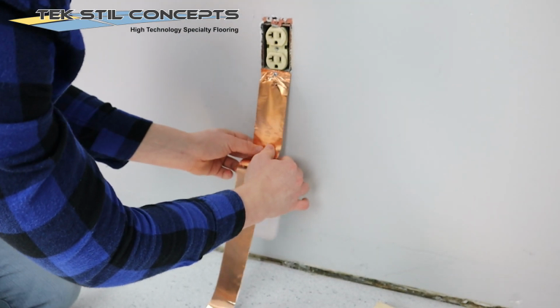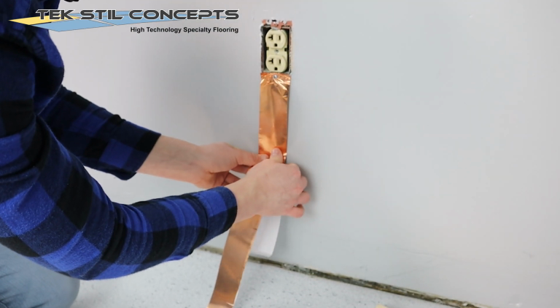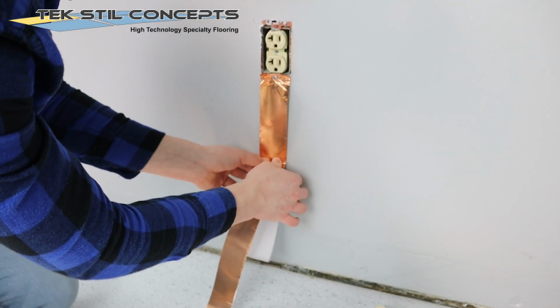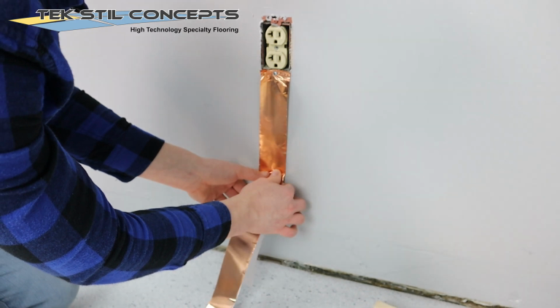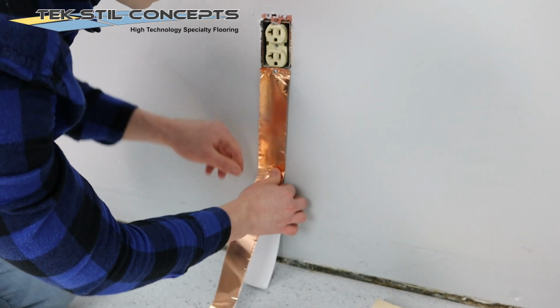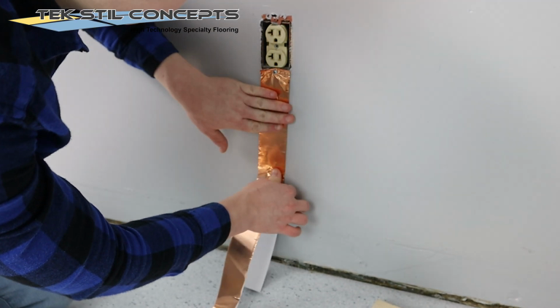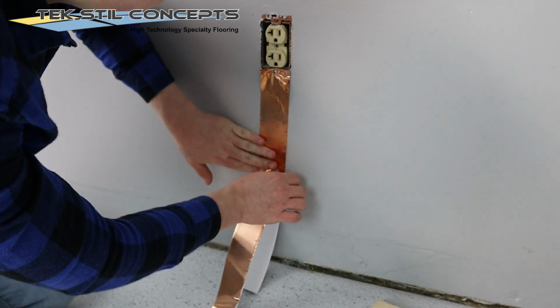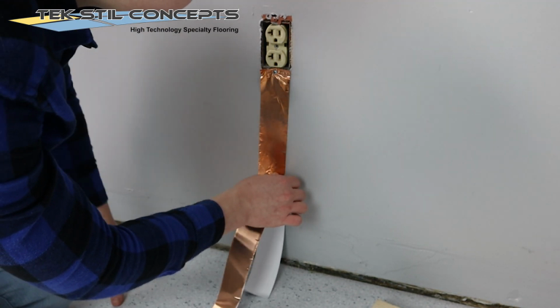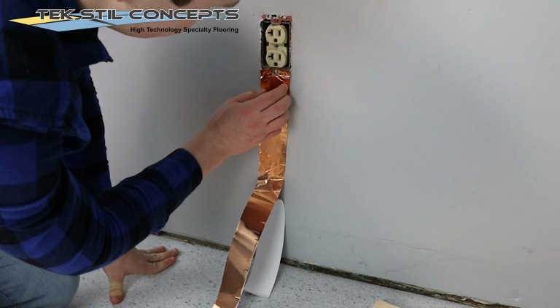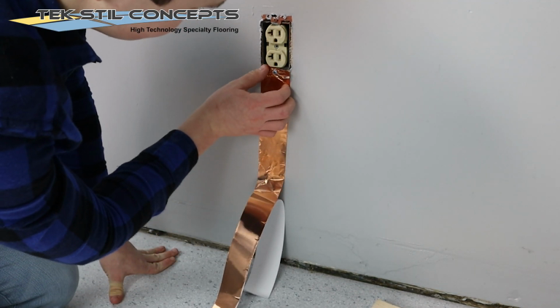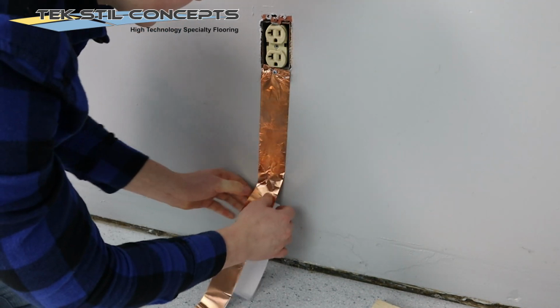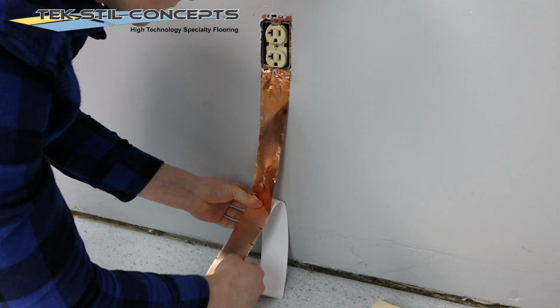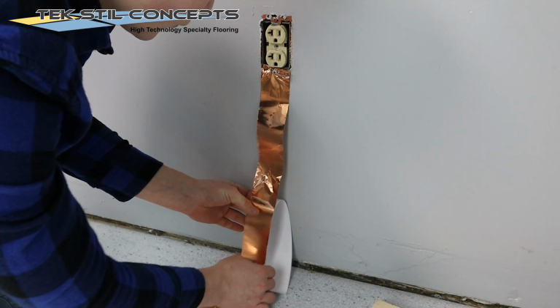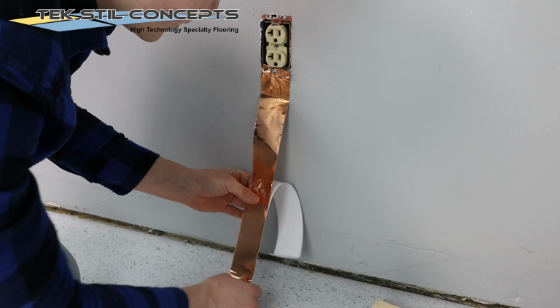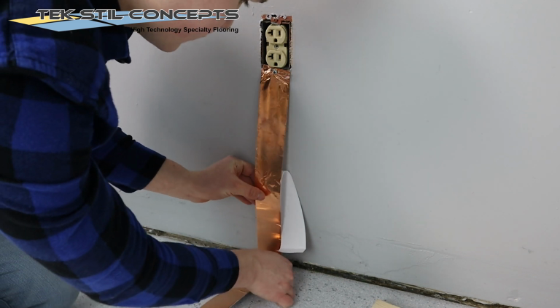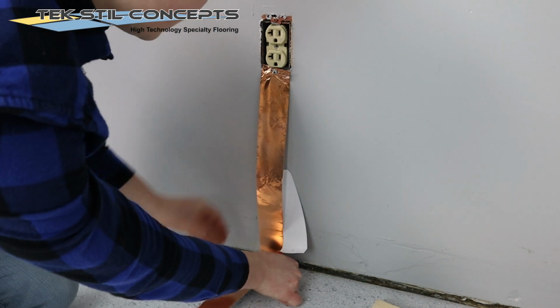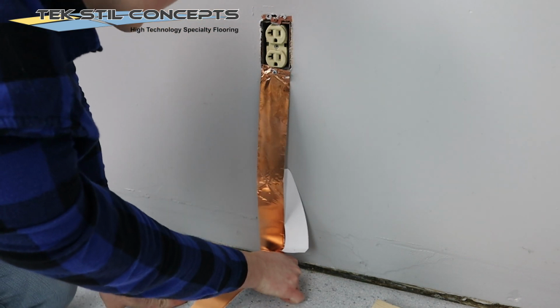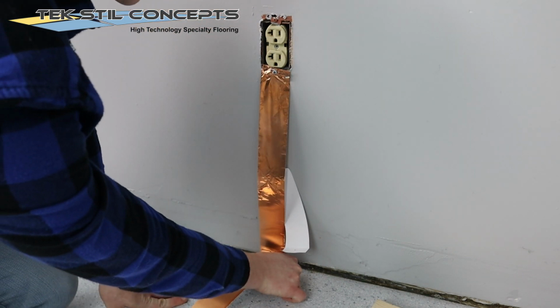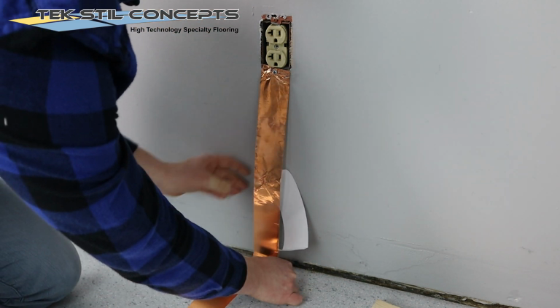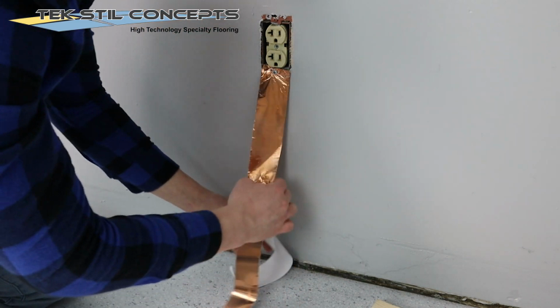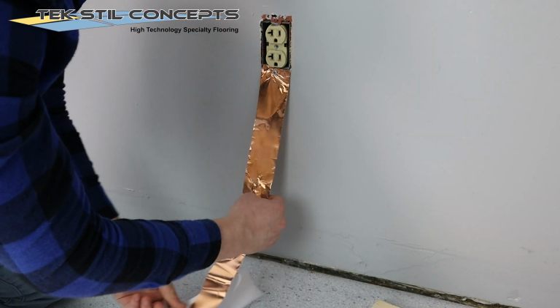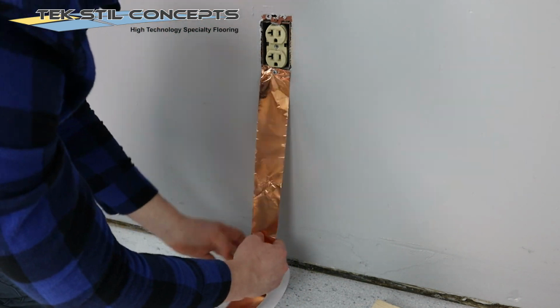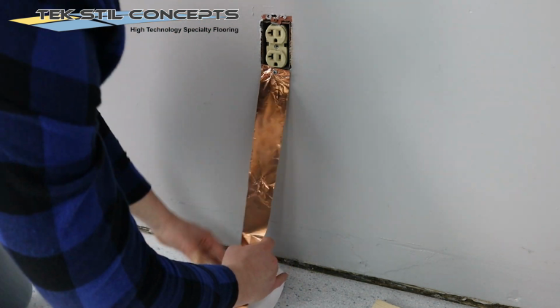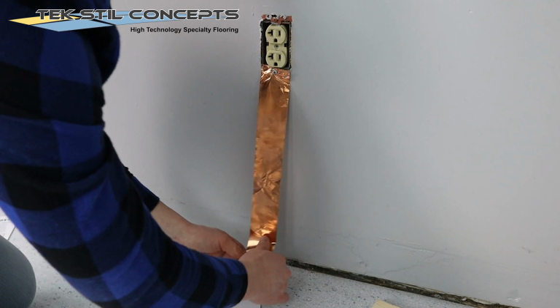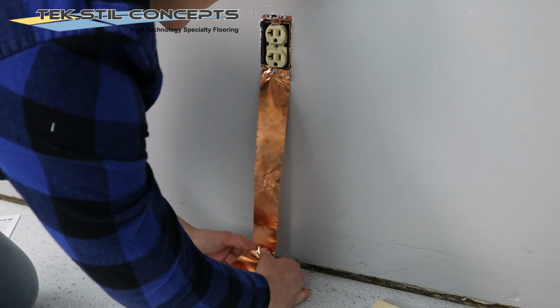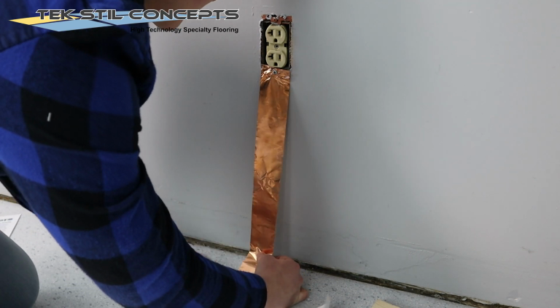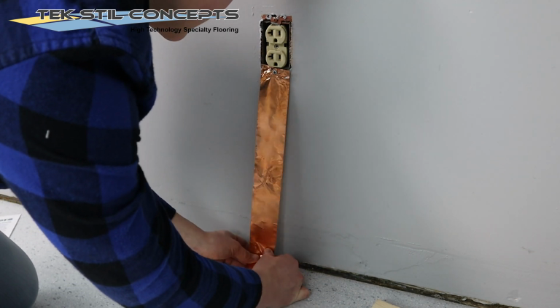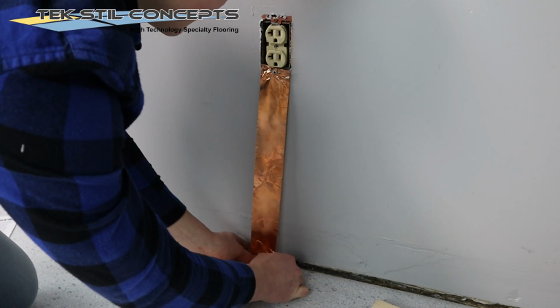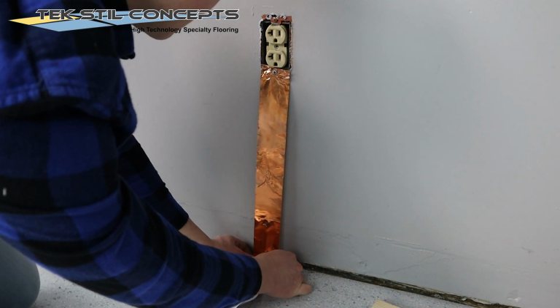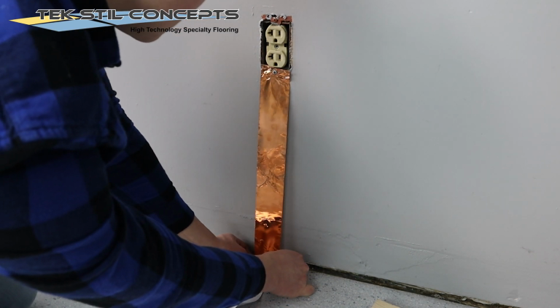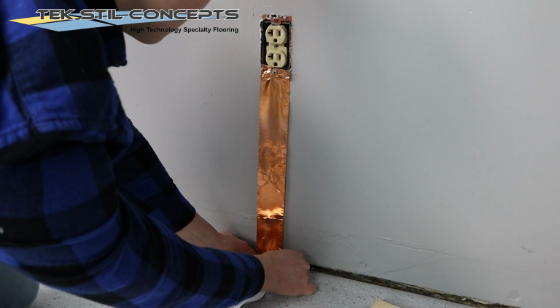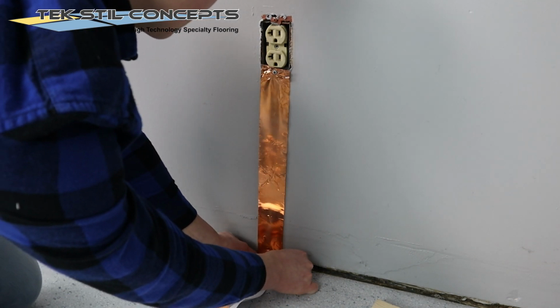Run the copper tape down from the AC electrical outlet, pressing it firmly to the wall. Remove the release paper while doing this. When the copper tape meets the subfloor, continue to apply it to the subfloor for another 24 inches.